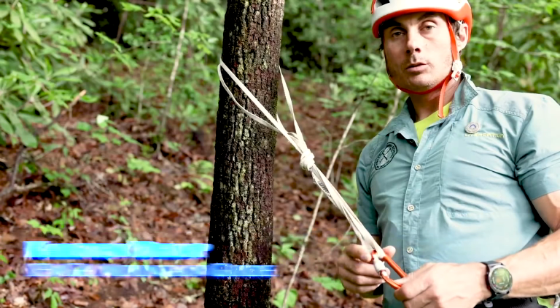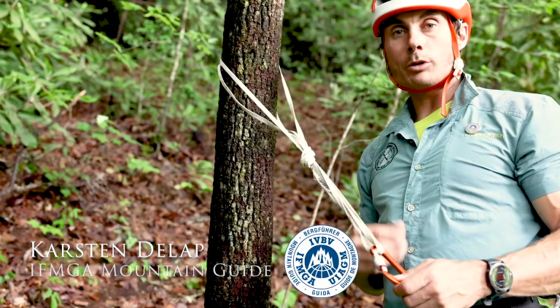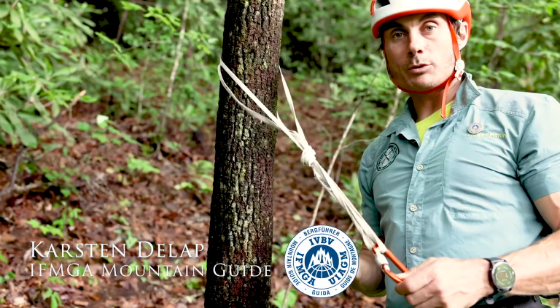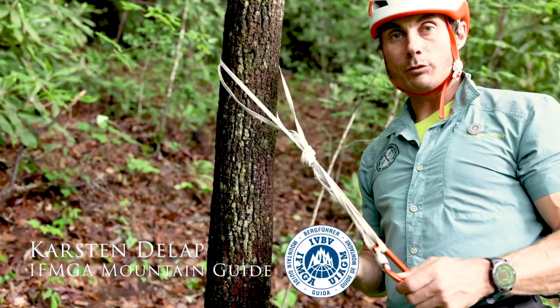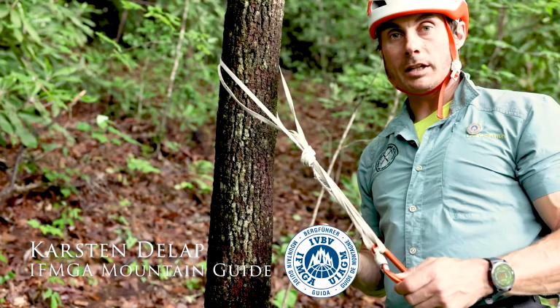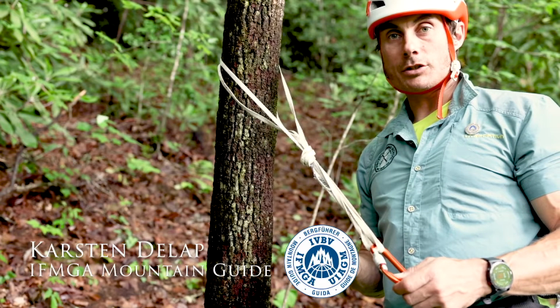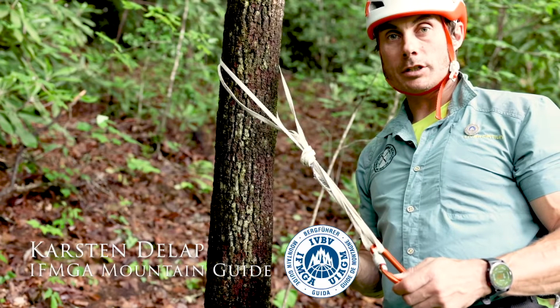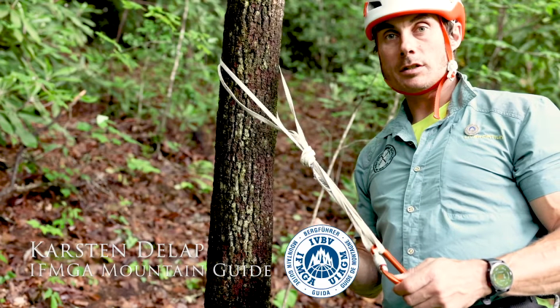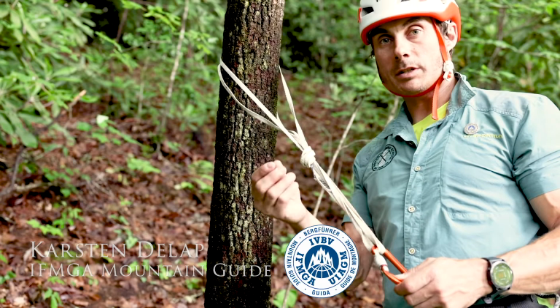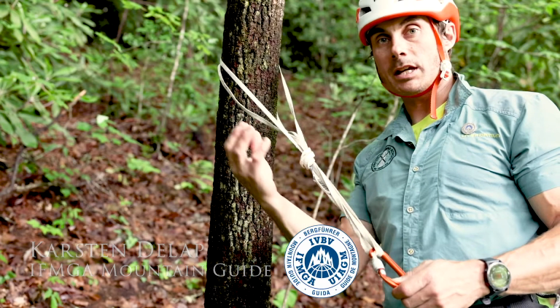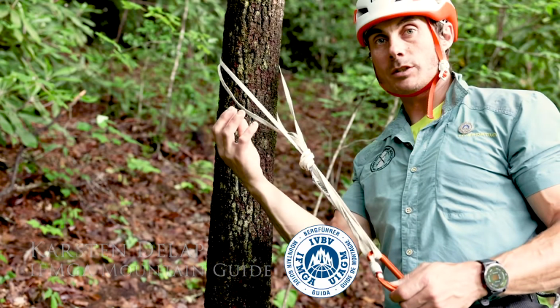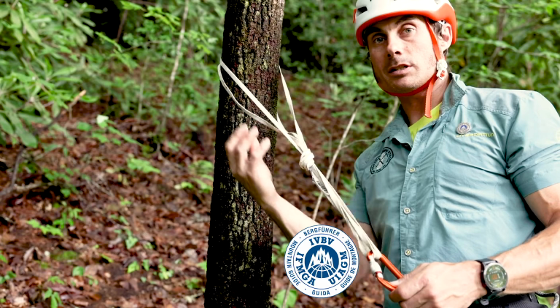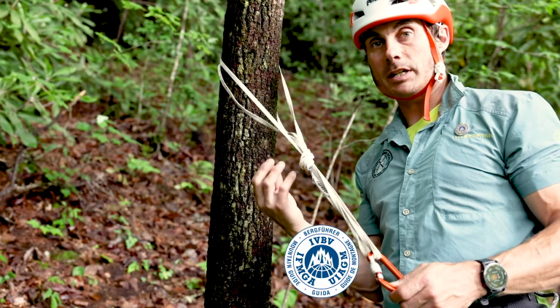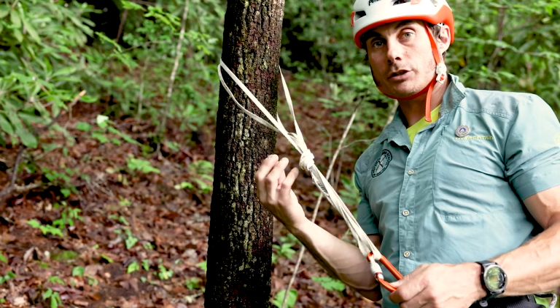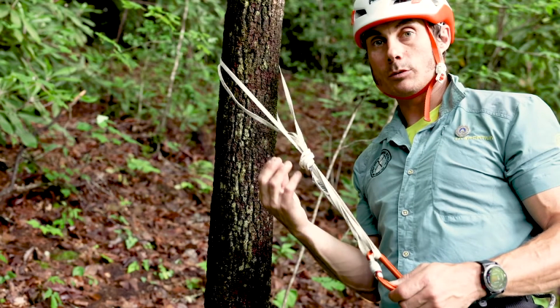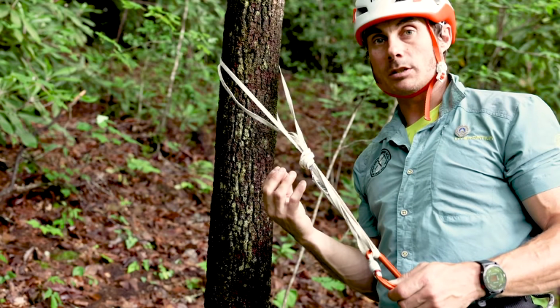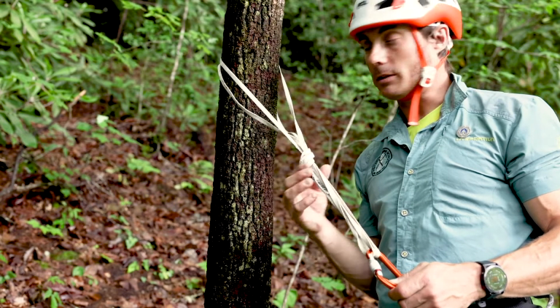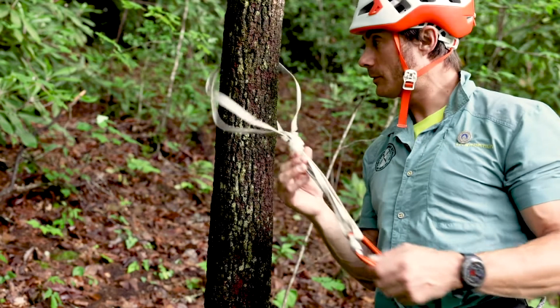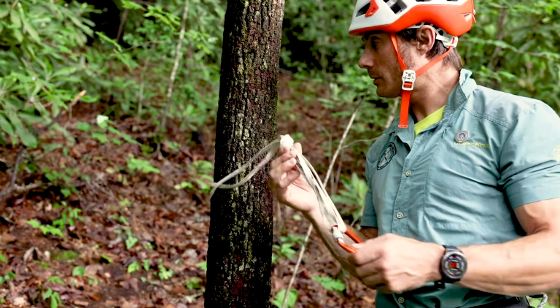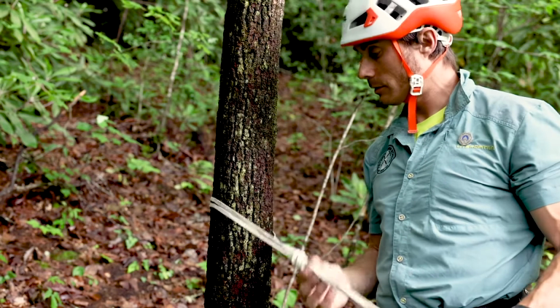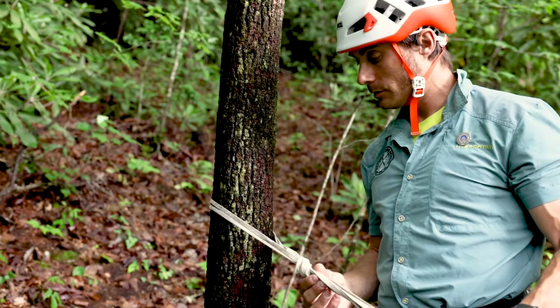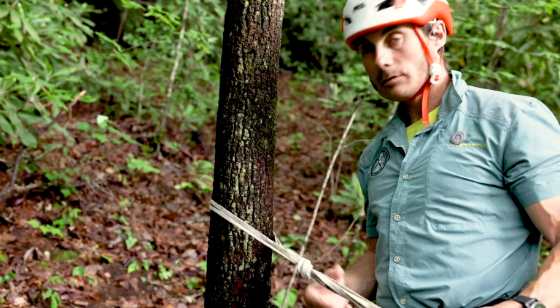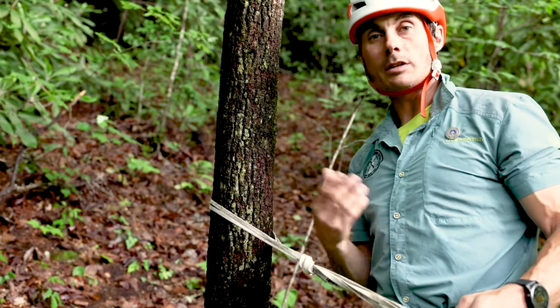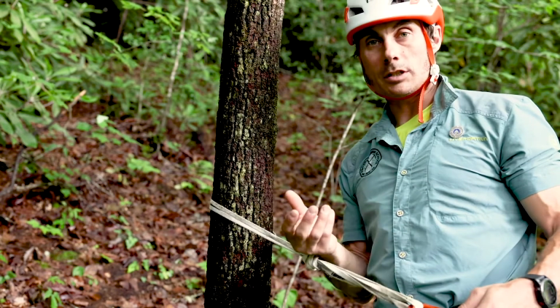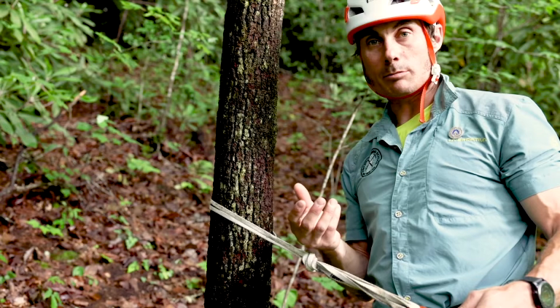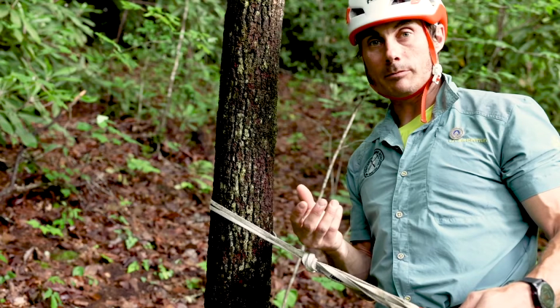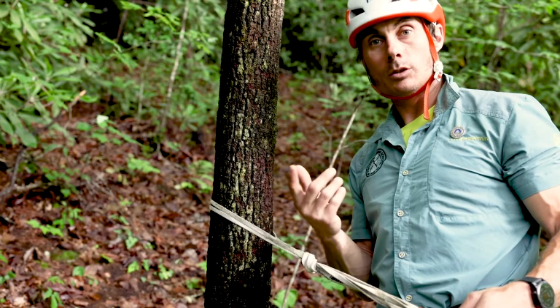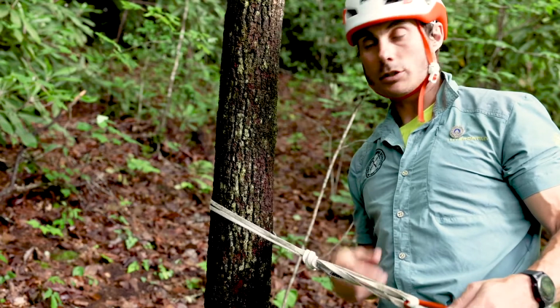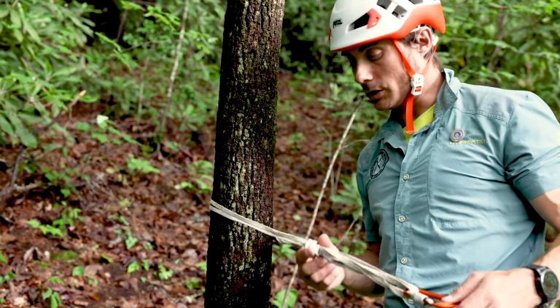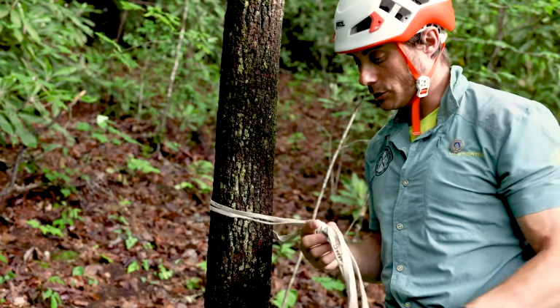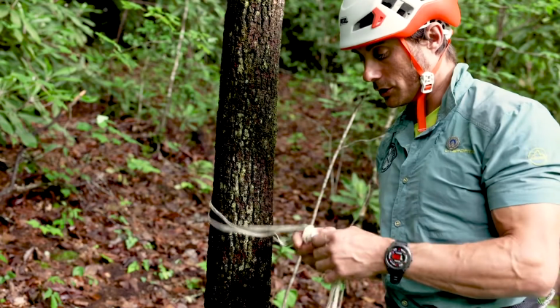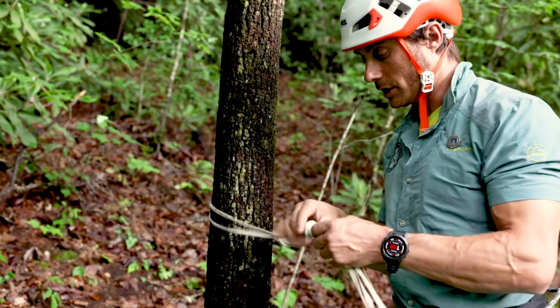One of the problems we have when making anchors on trees is sometimes the anchor wants to slip down the tree when we de-weight it. This obviously can cause a problem. One solution is to use the surgeon's knot.